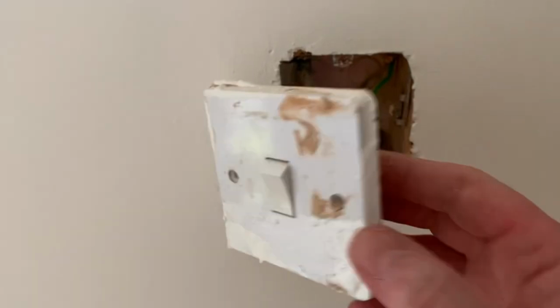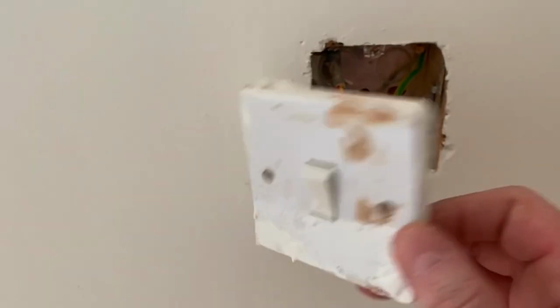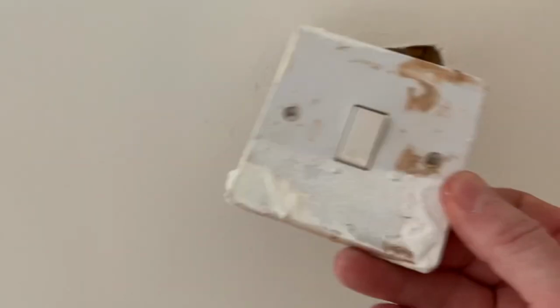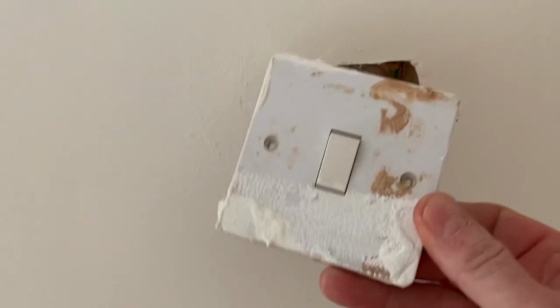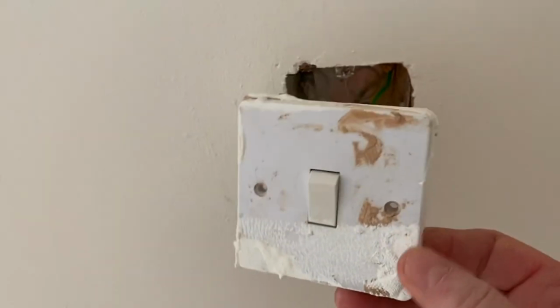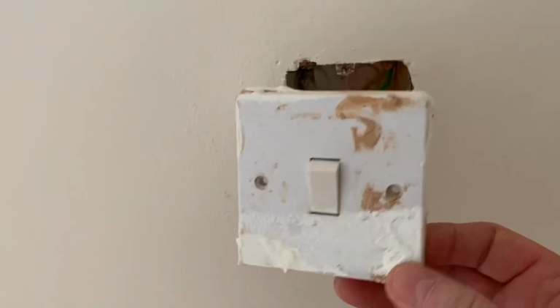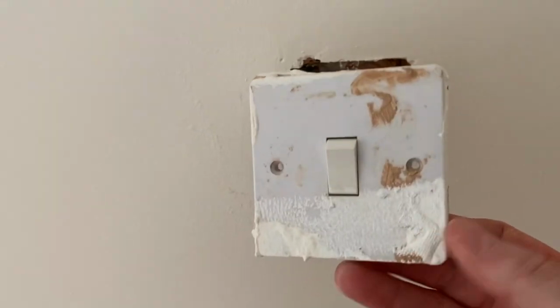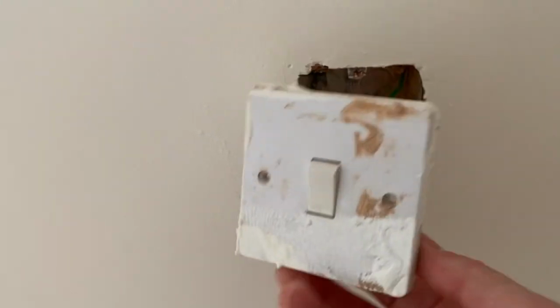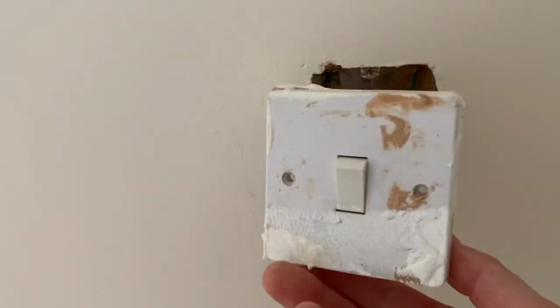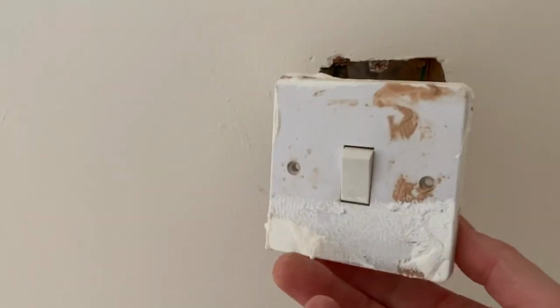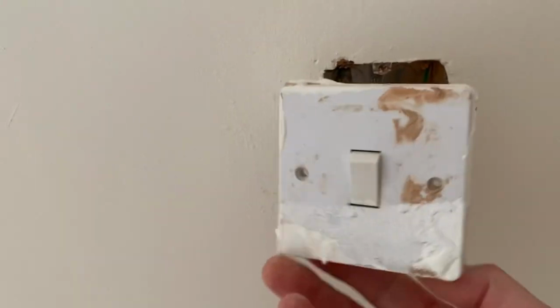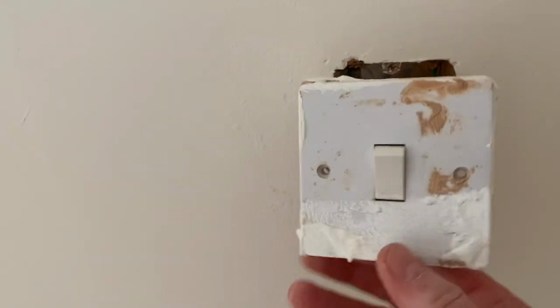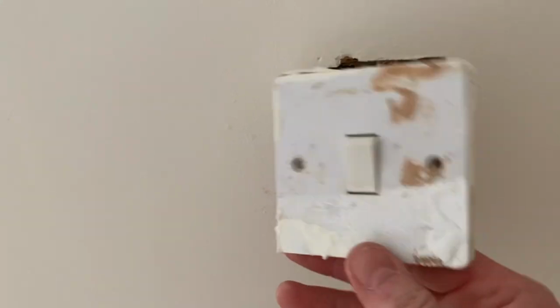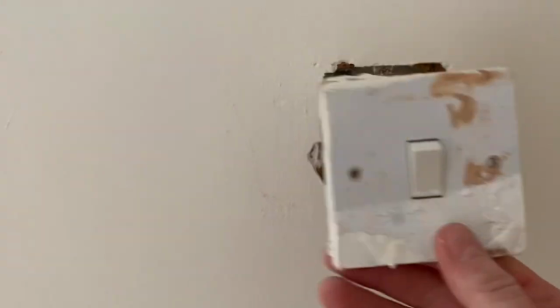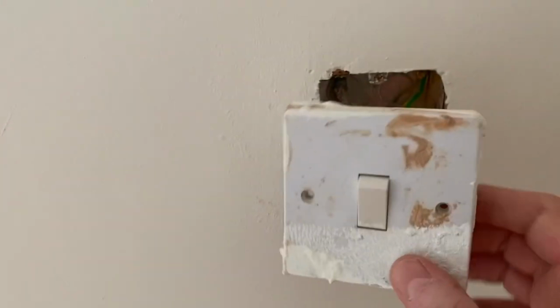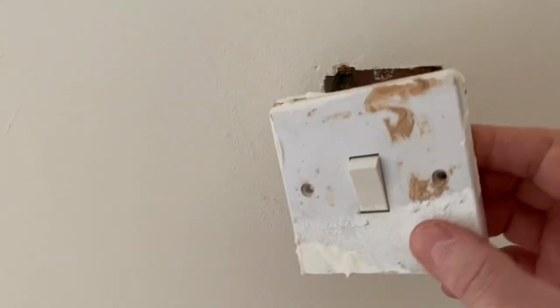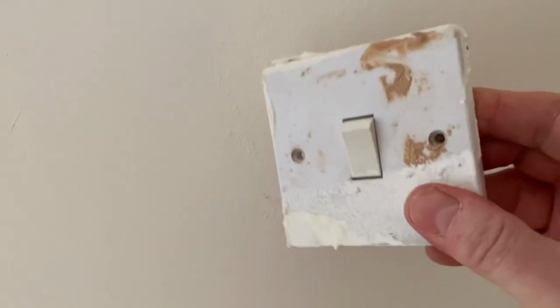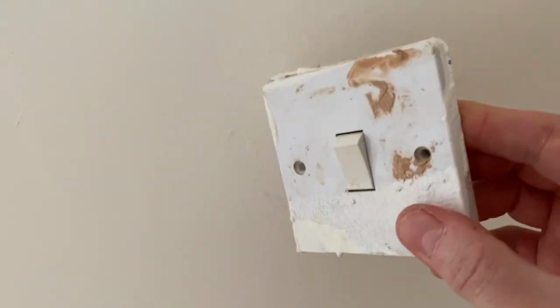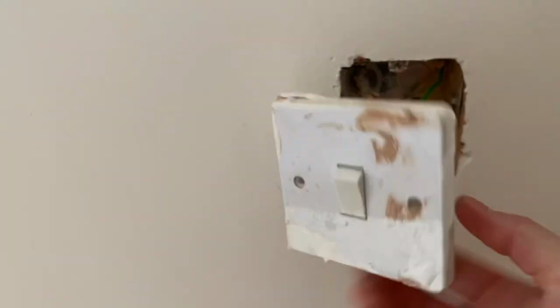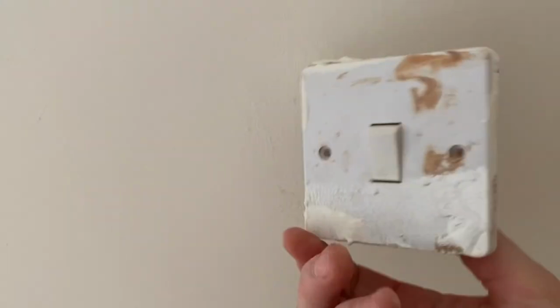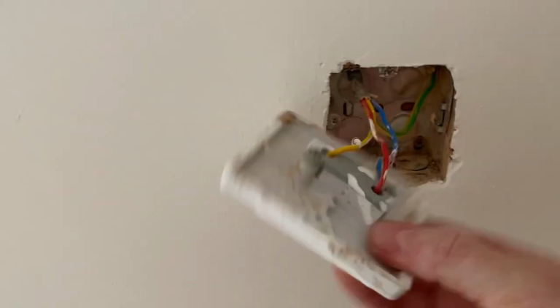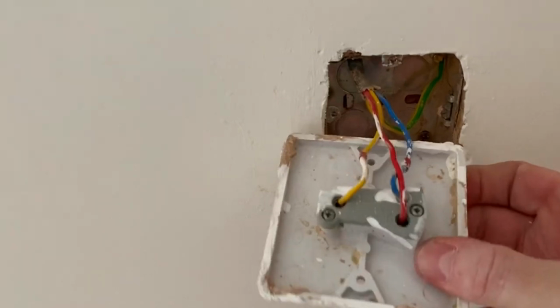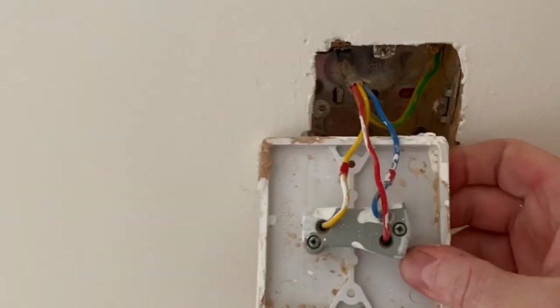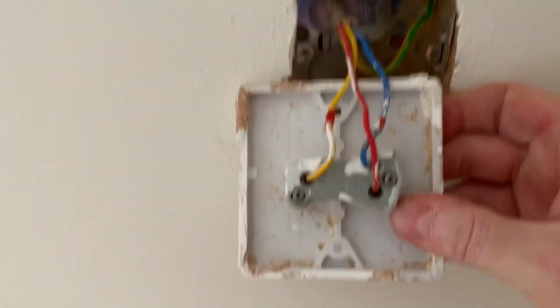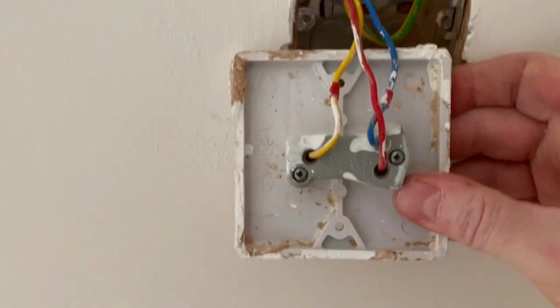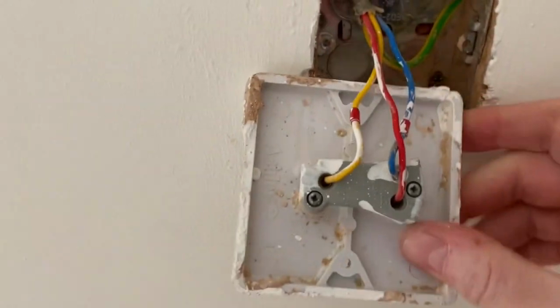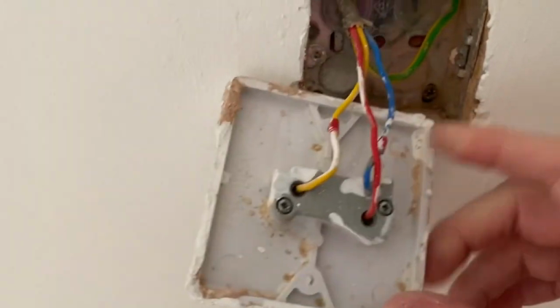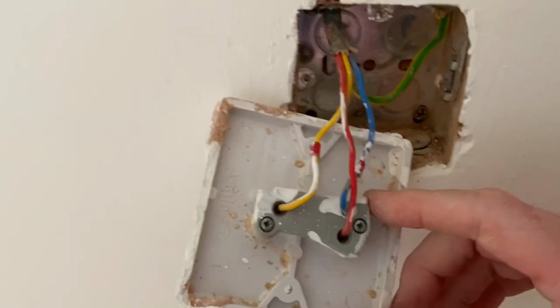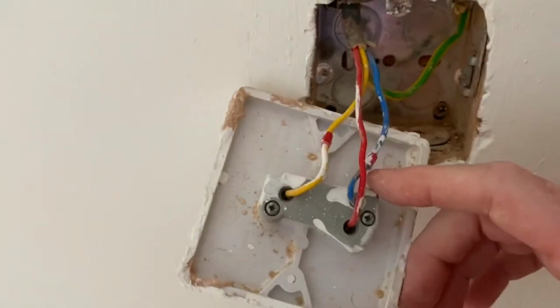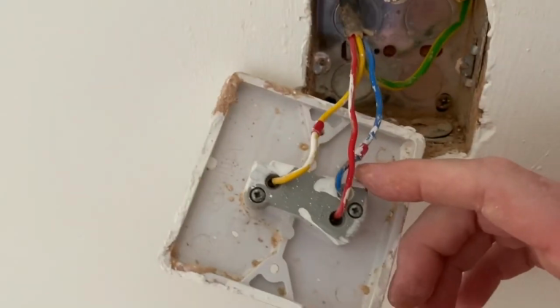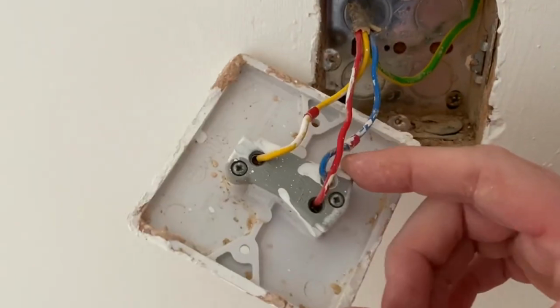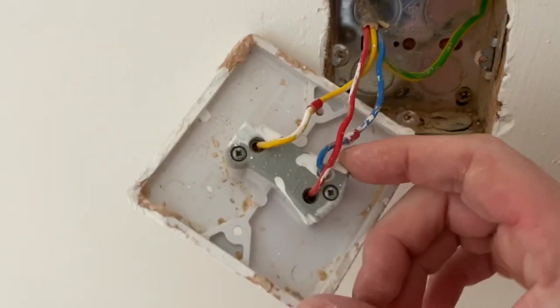I'm going to replace this switch. Isolation procedure is fully in place, the board's being changed. I will prove it's dead before I do change it, but obviously it's hanging off of the wall.